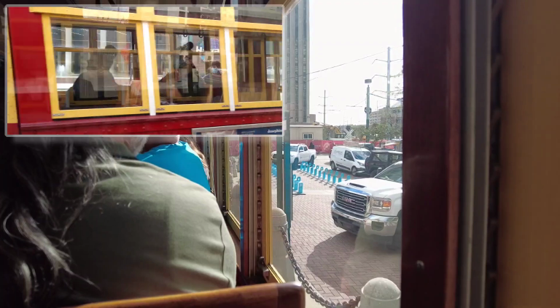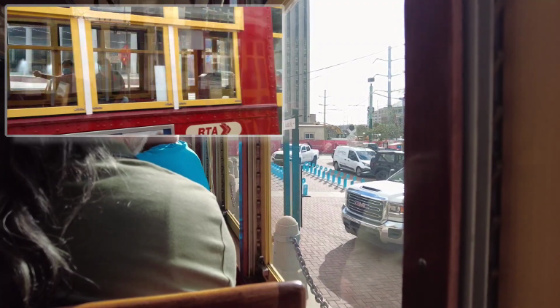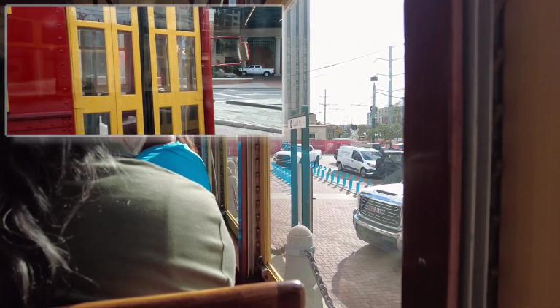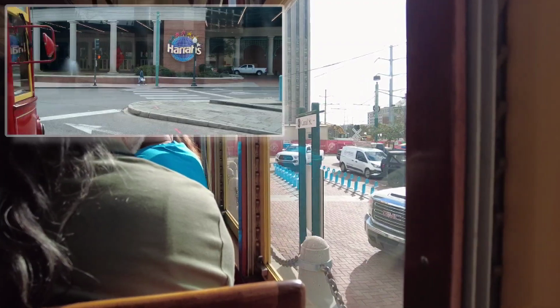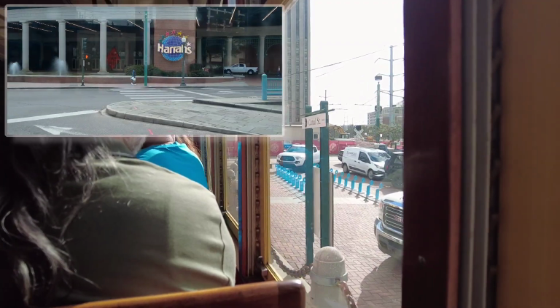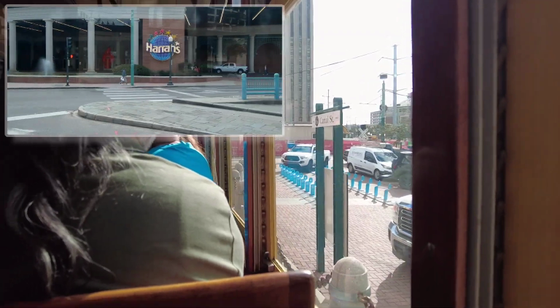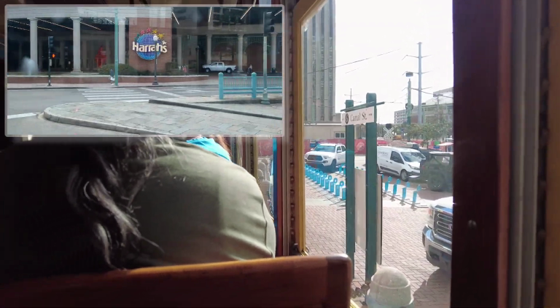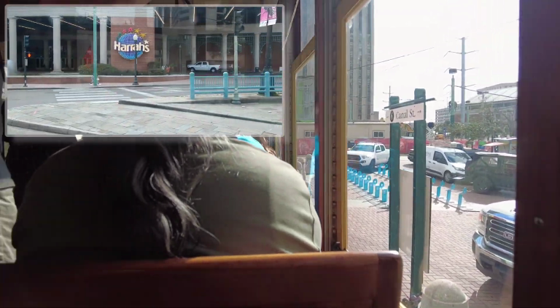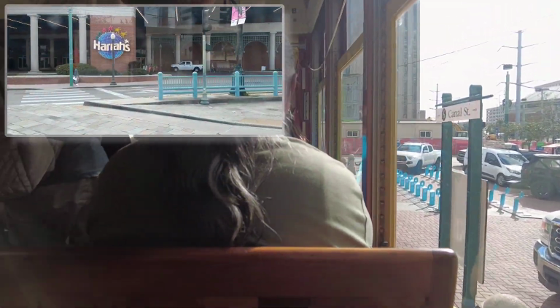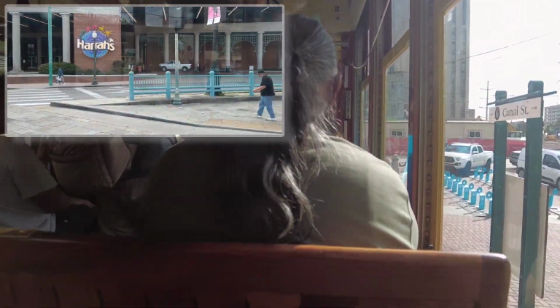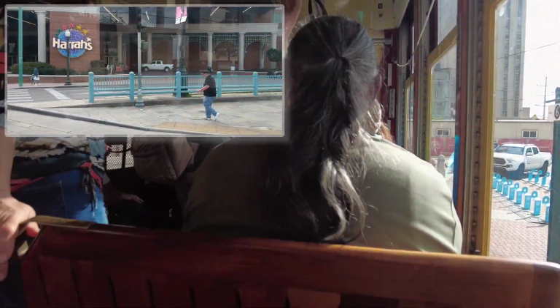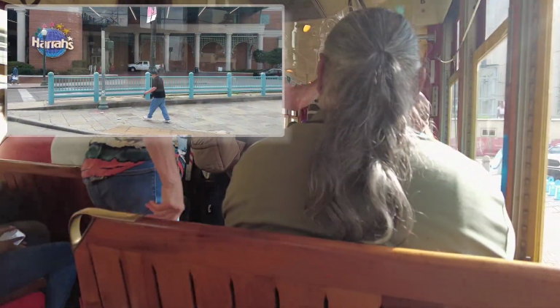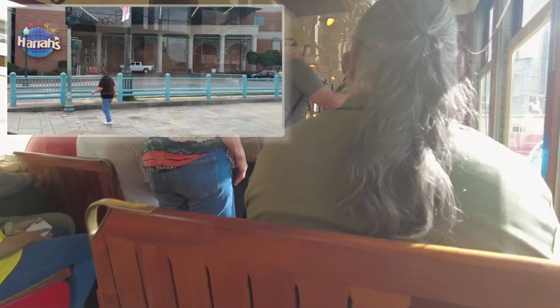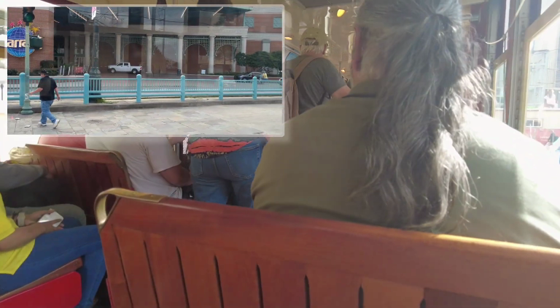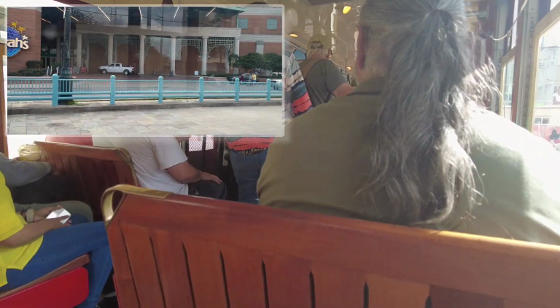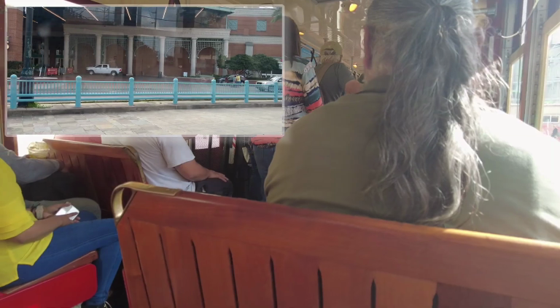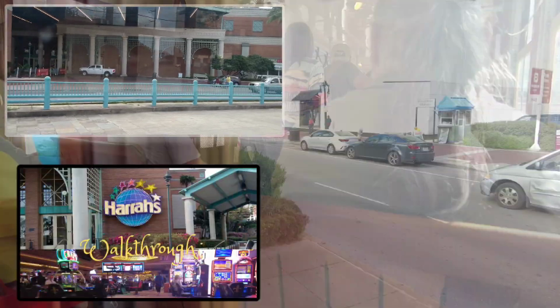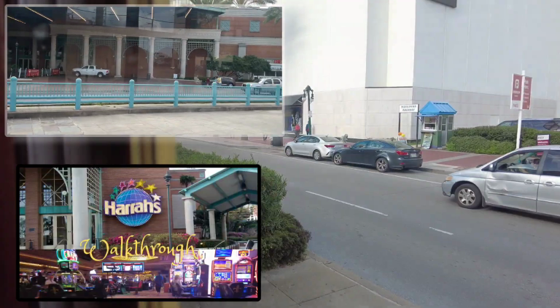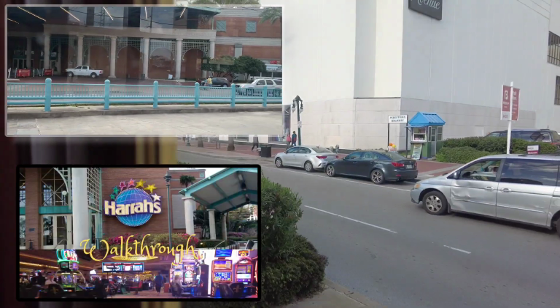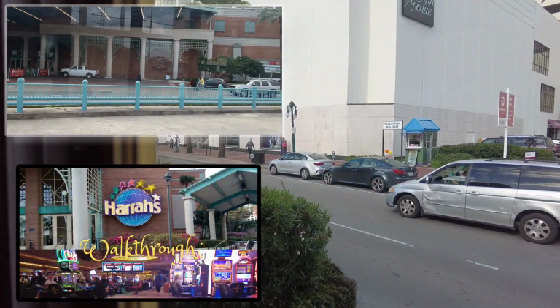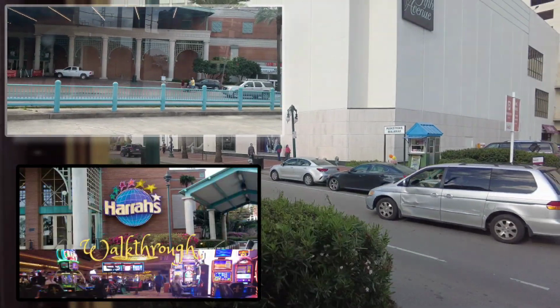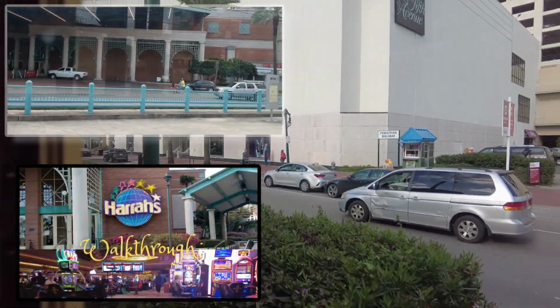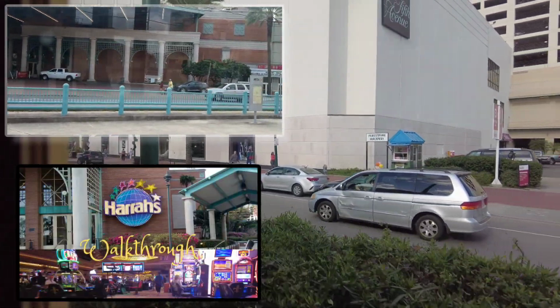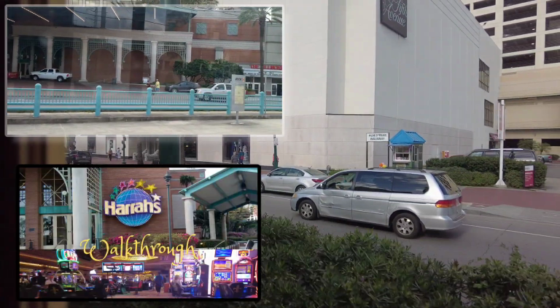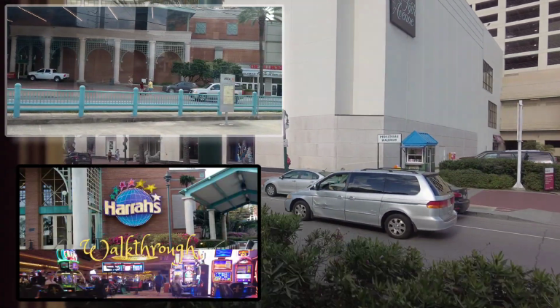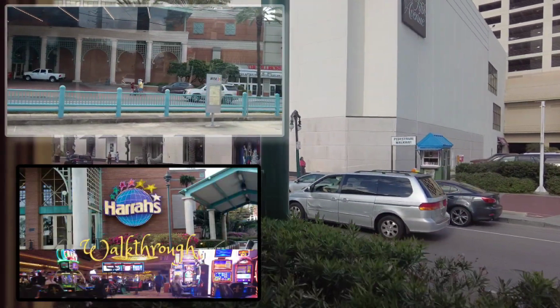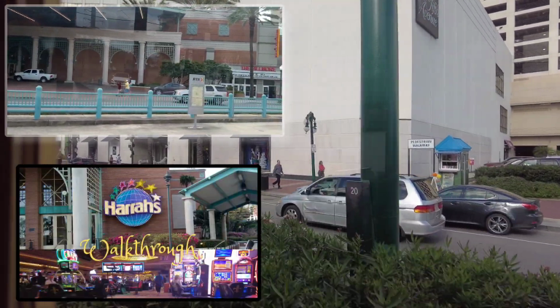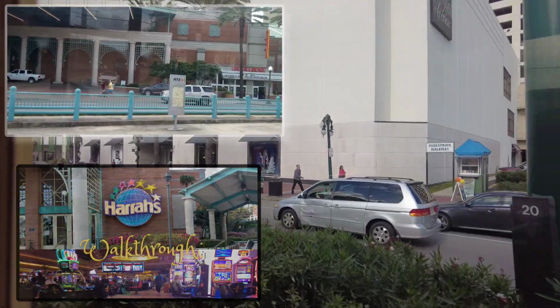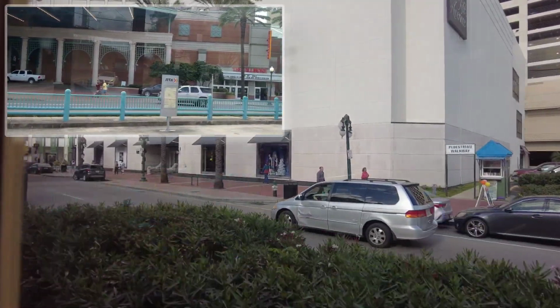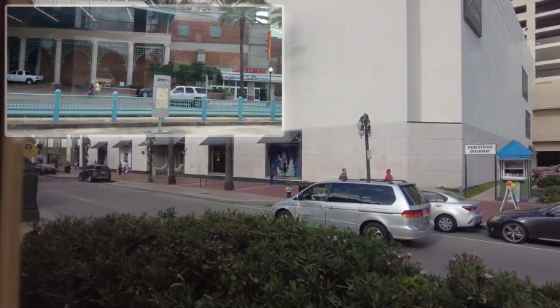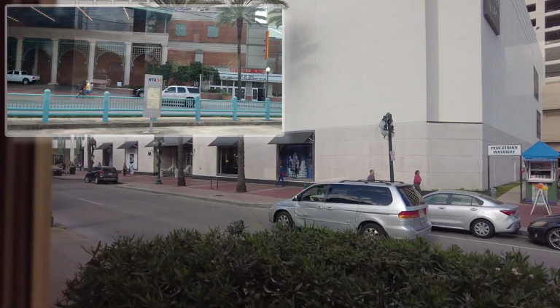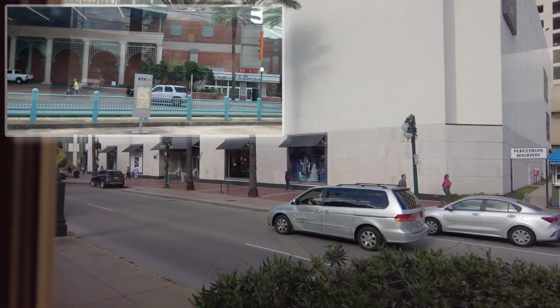Now approaching North Peters at Canal Street. This is the stop for Harrah's Casino. Check out more on Harrah's Casino in the video I made — I put a link in the description box below.